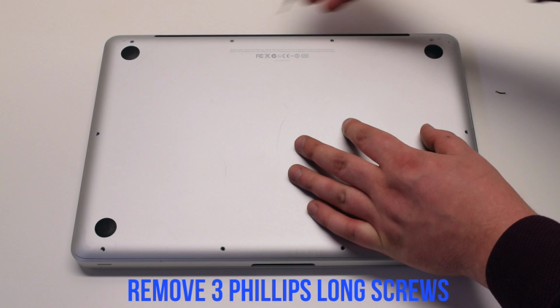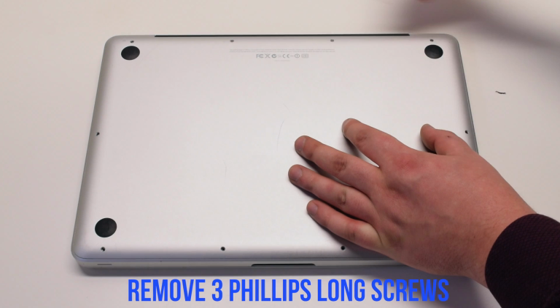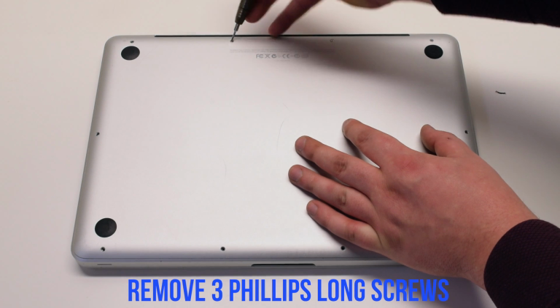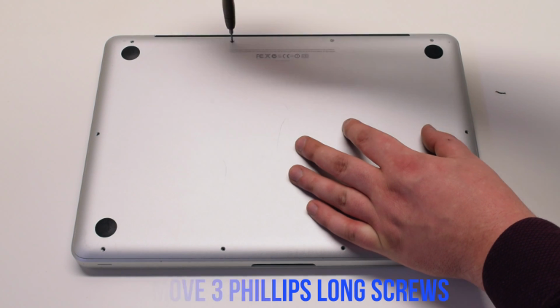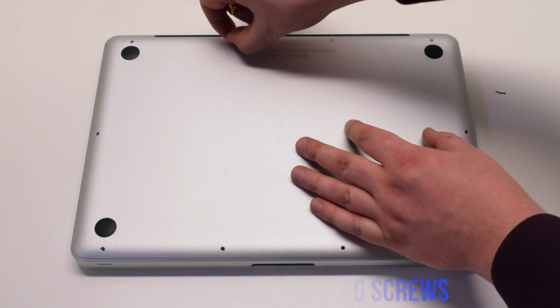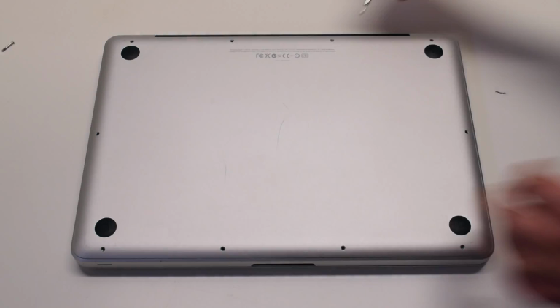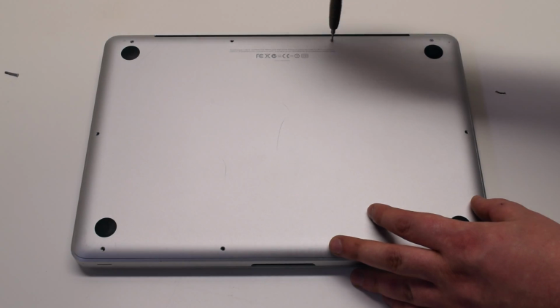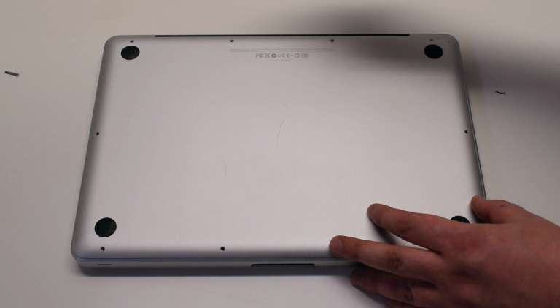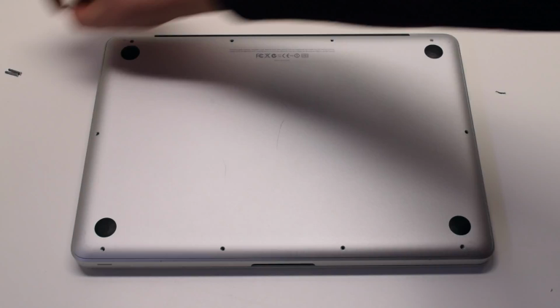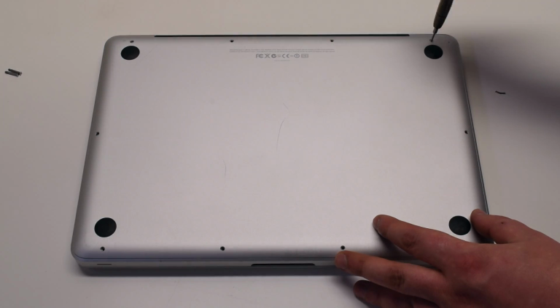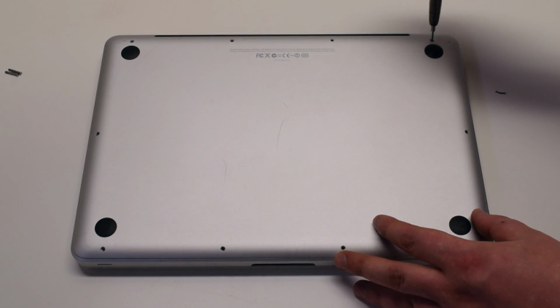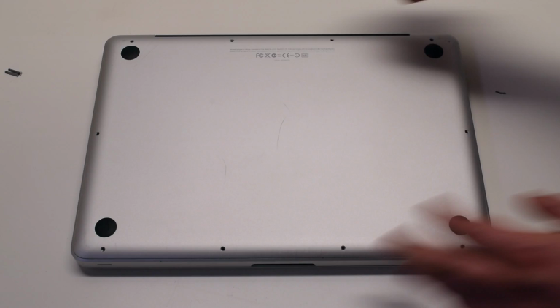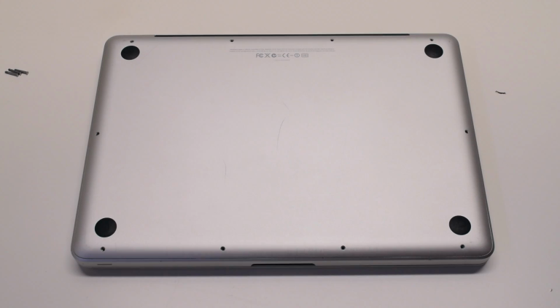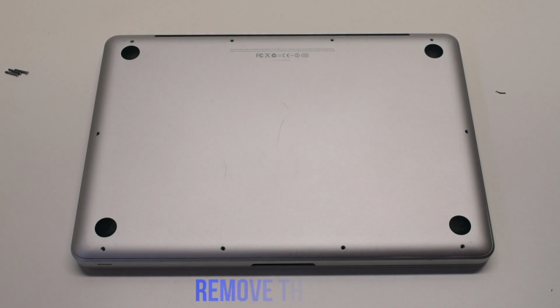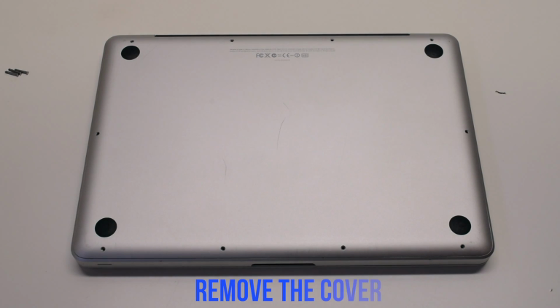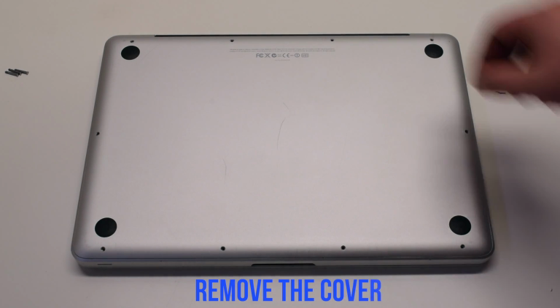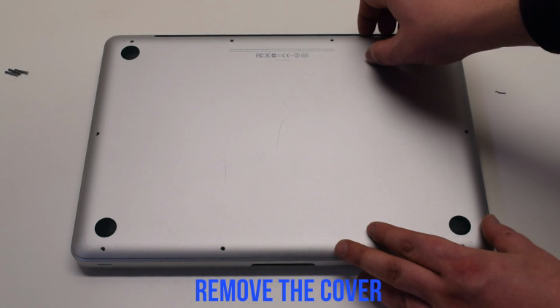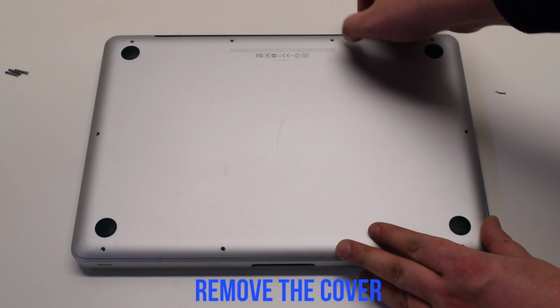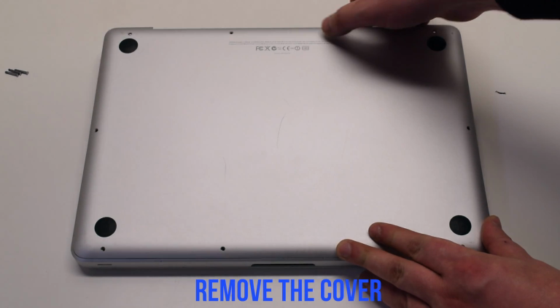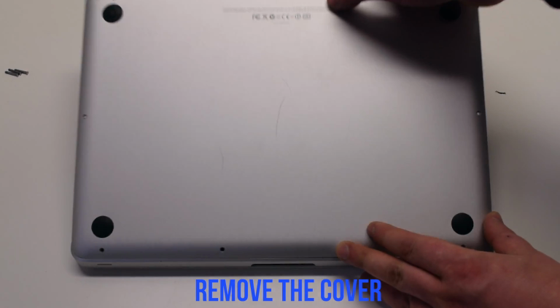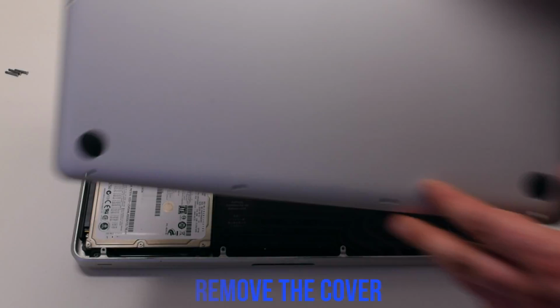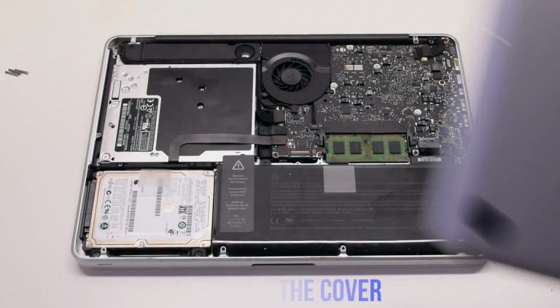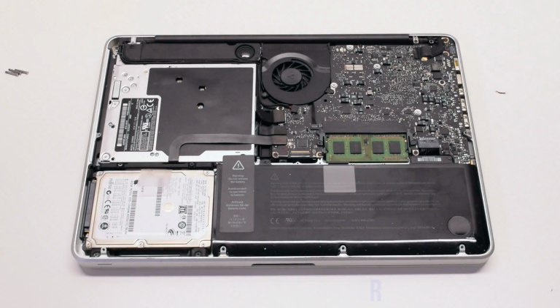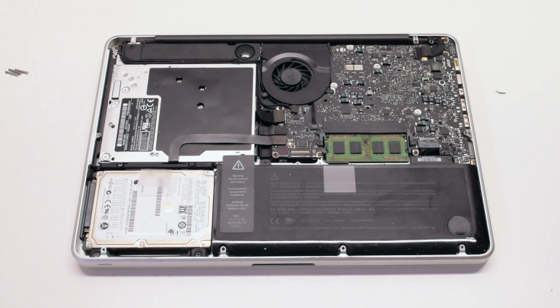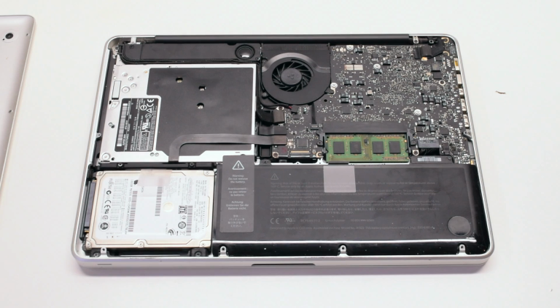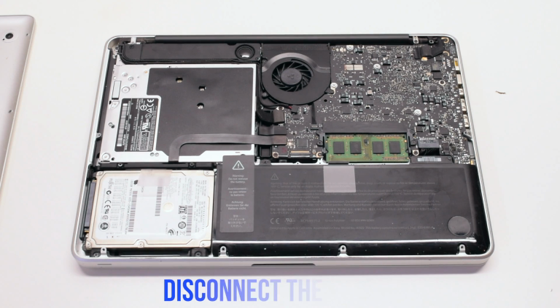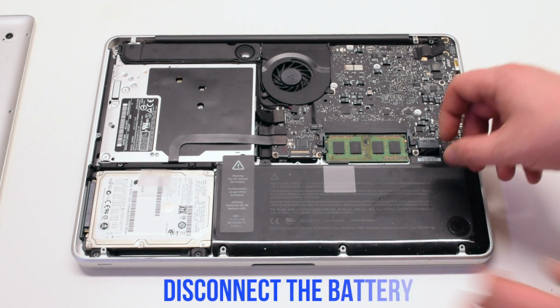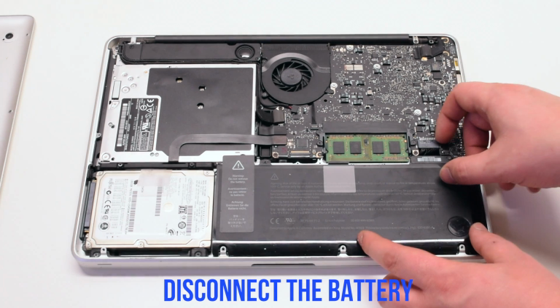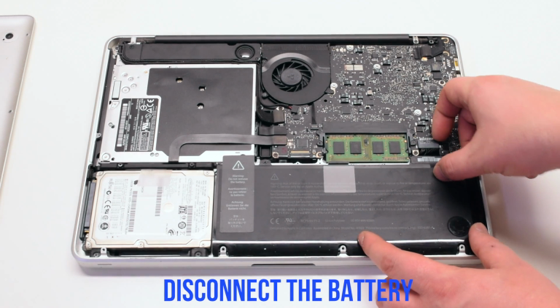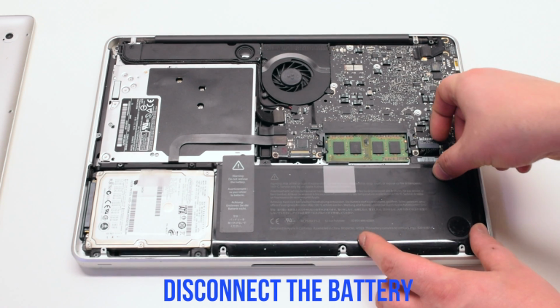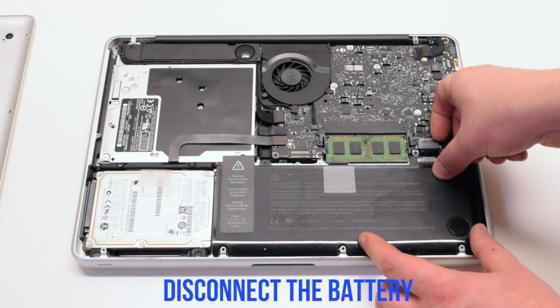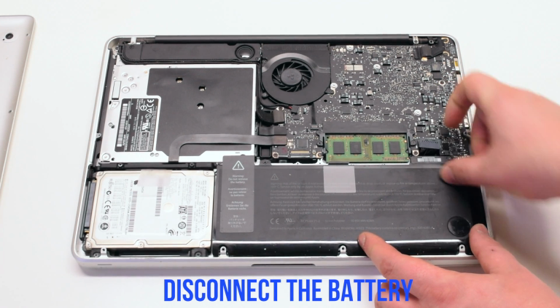Next, the three long Phillips head screws. Remove the cover. Disconnect the battery before you begin.